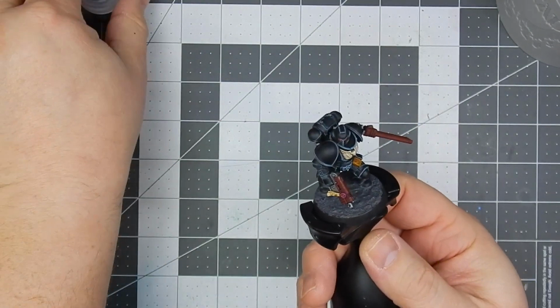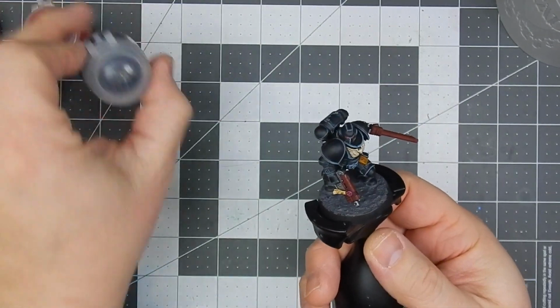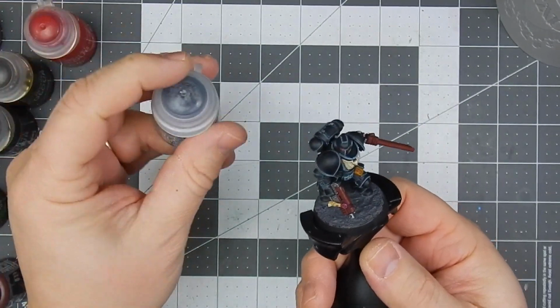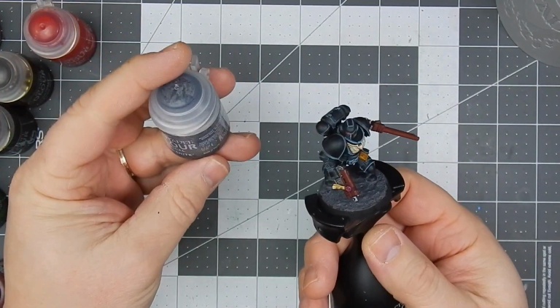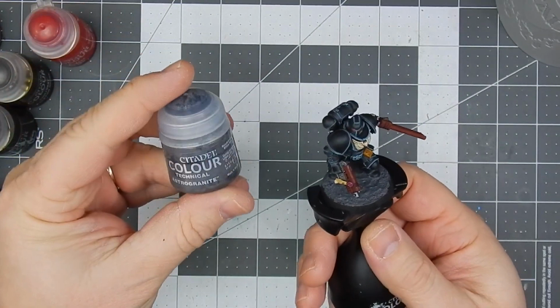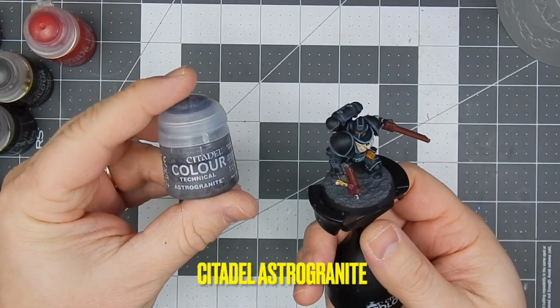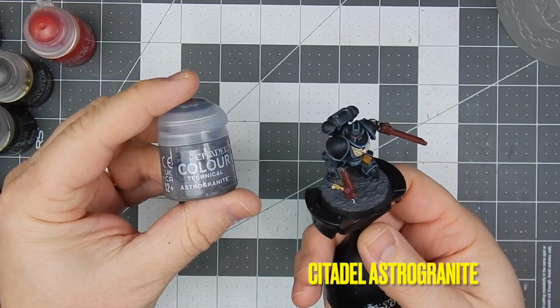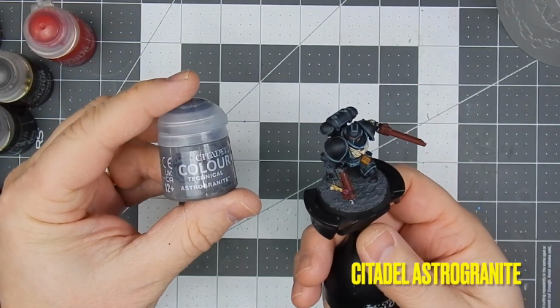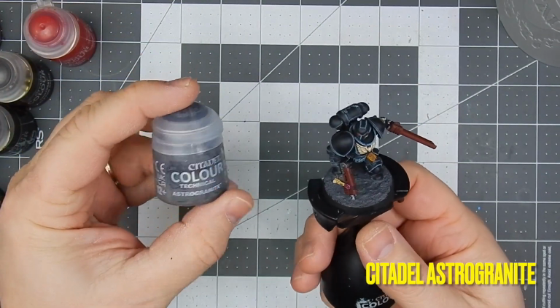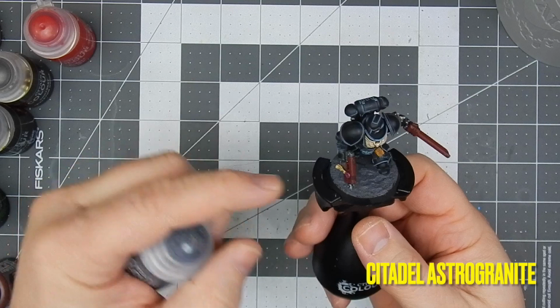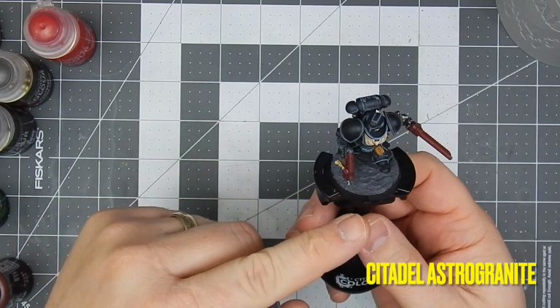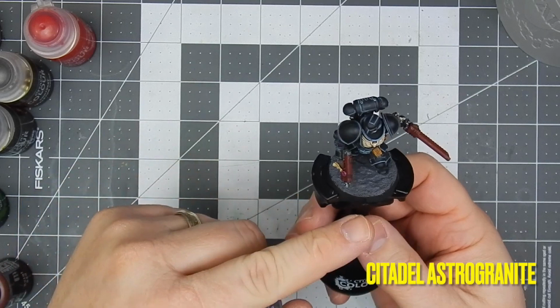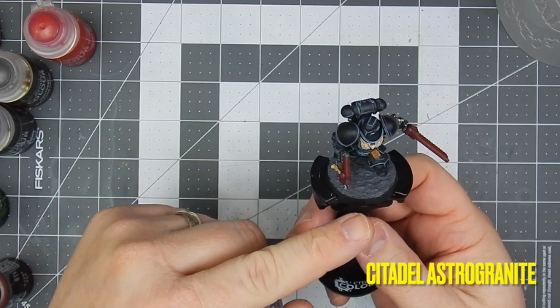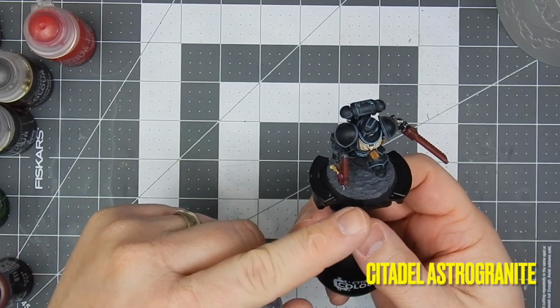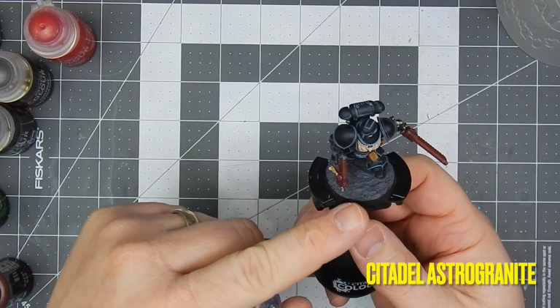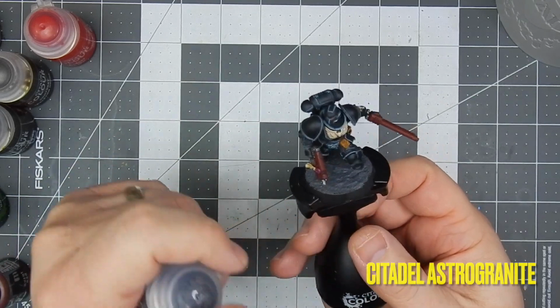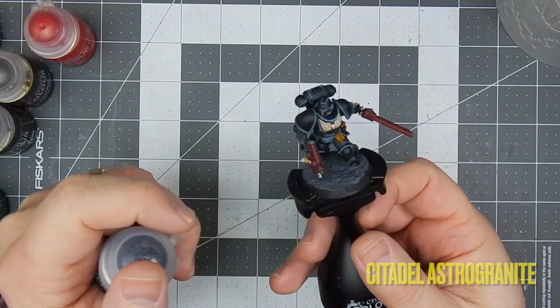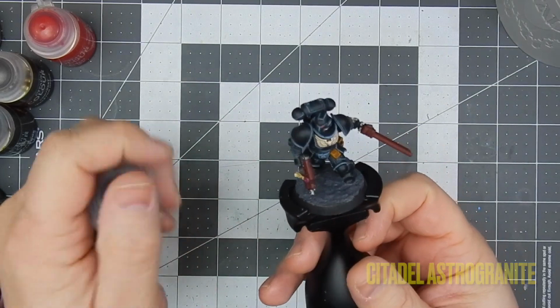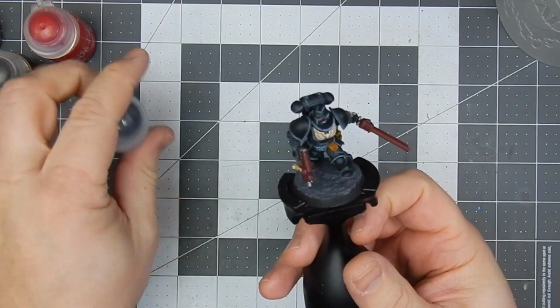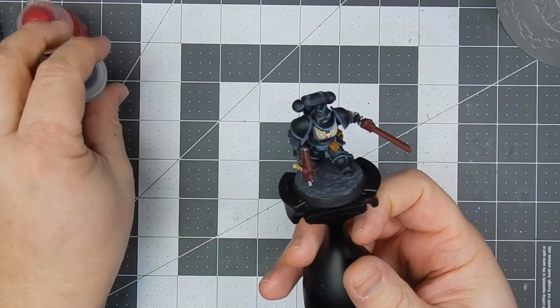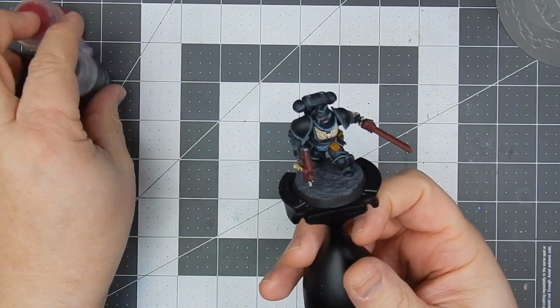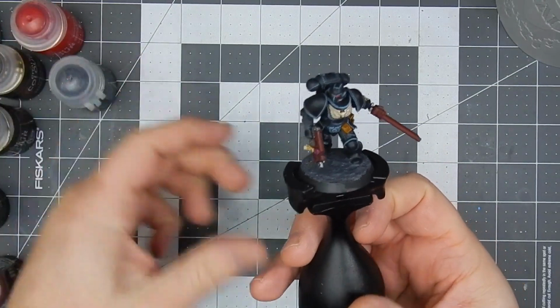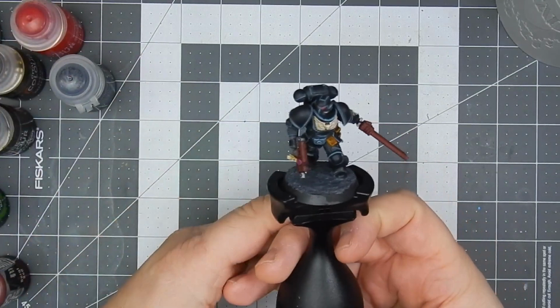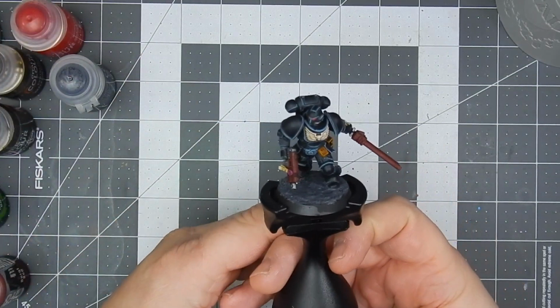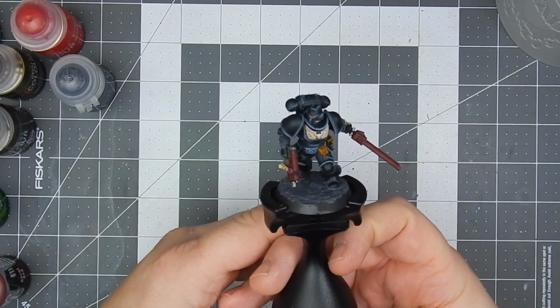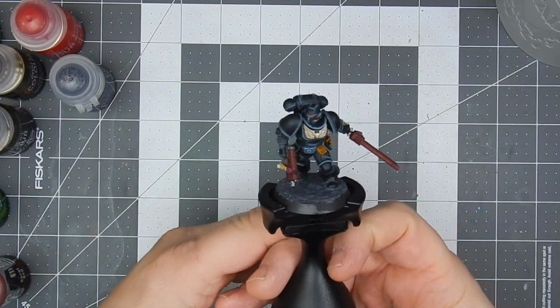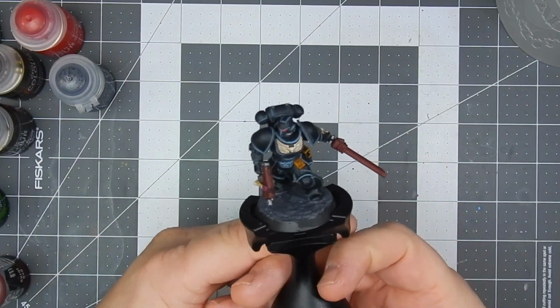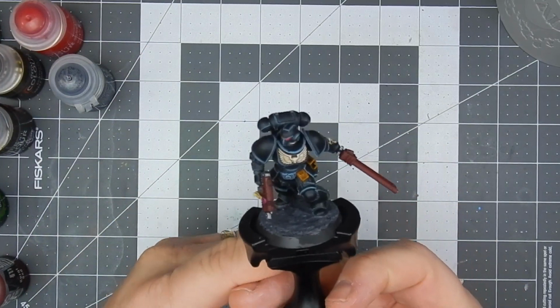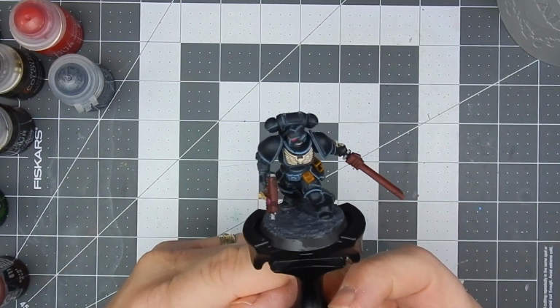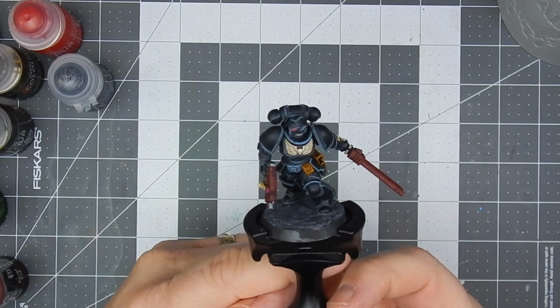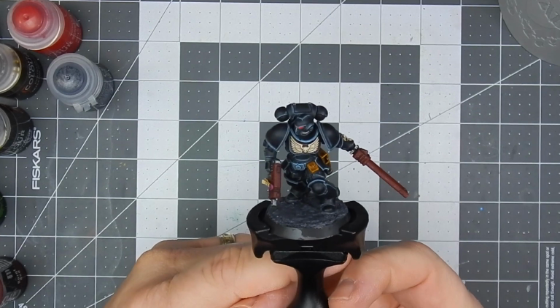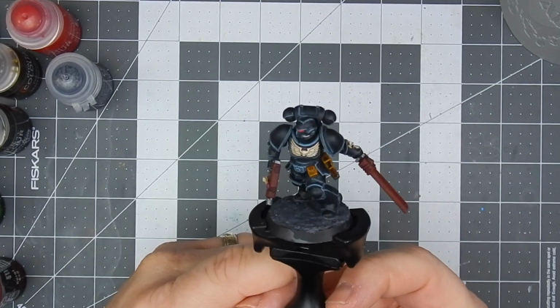And then wrapped it up with some astro granite basing.